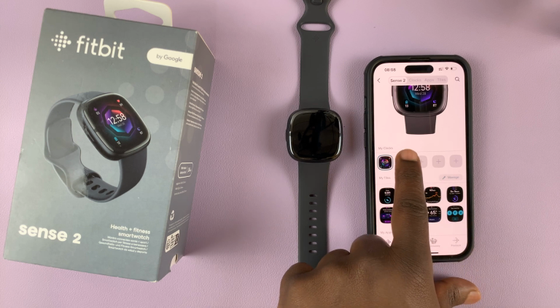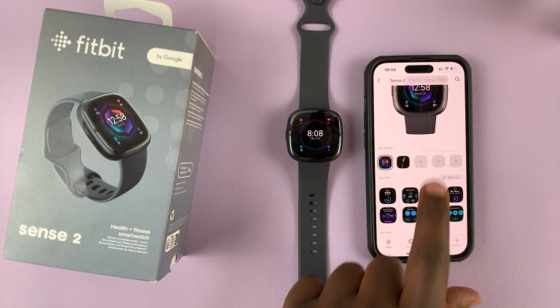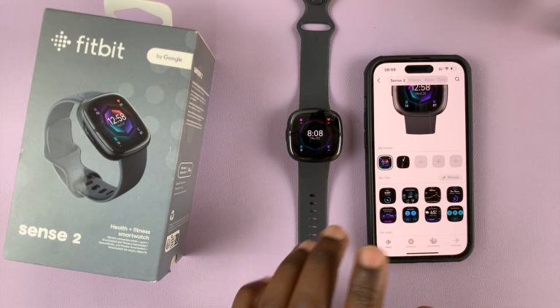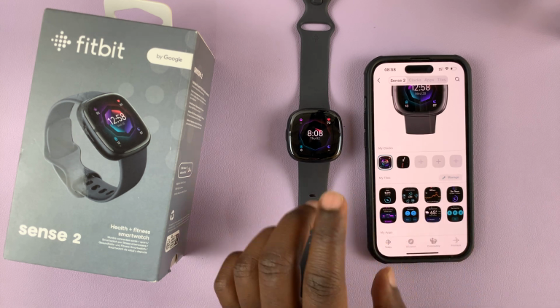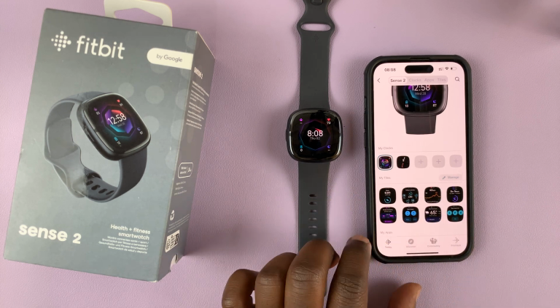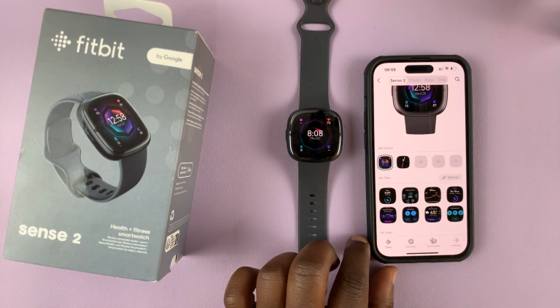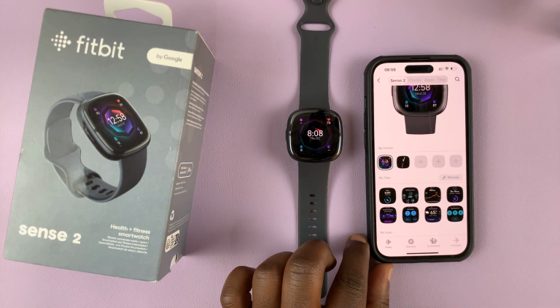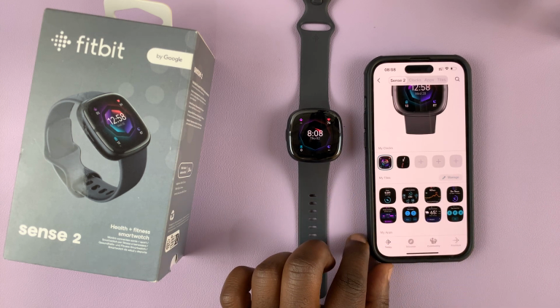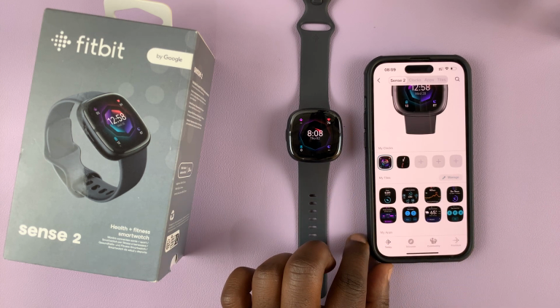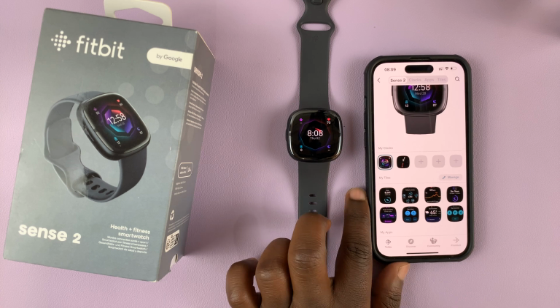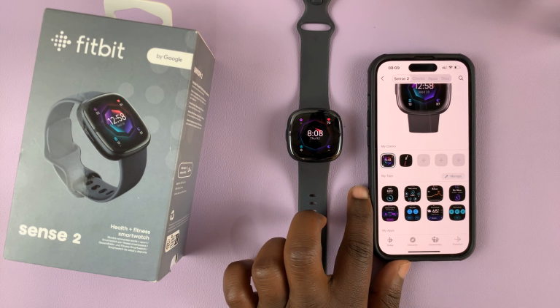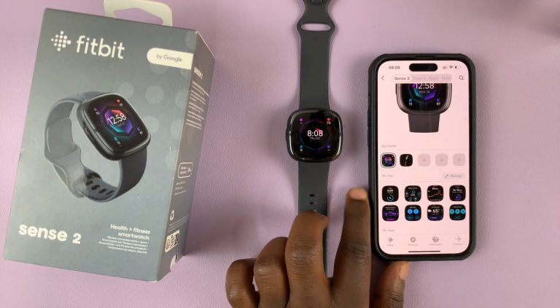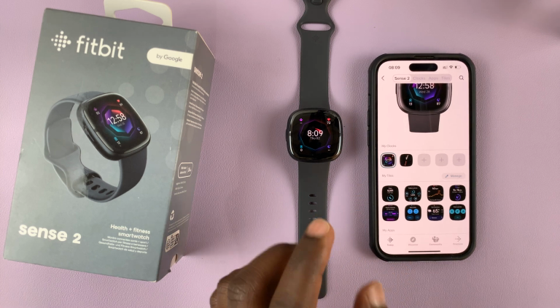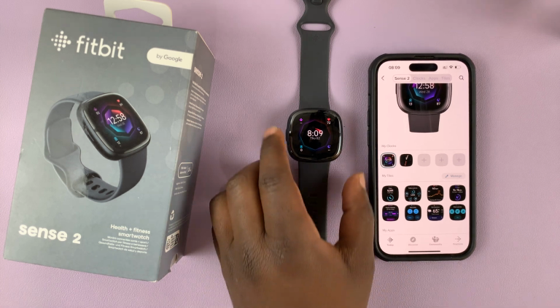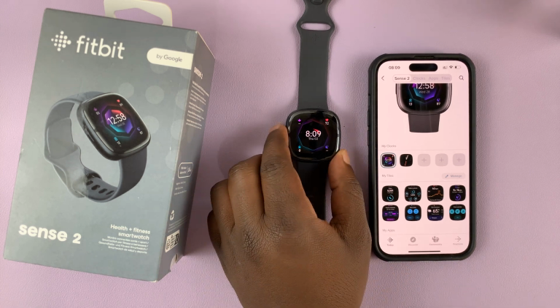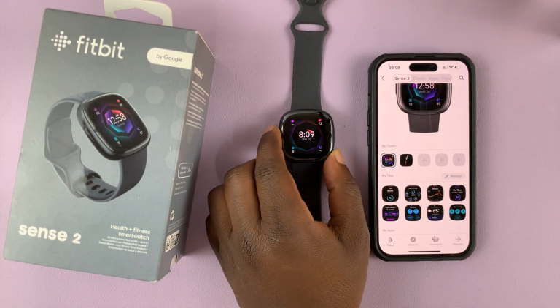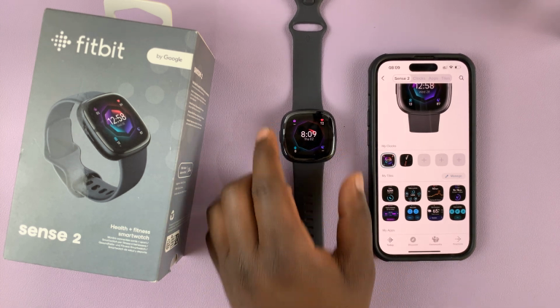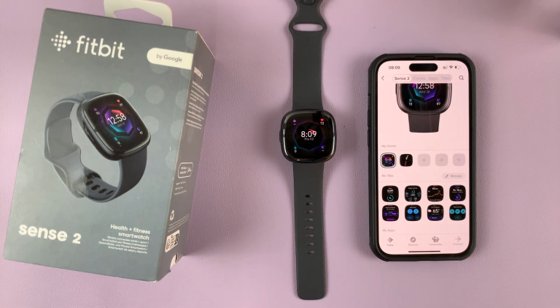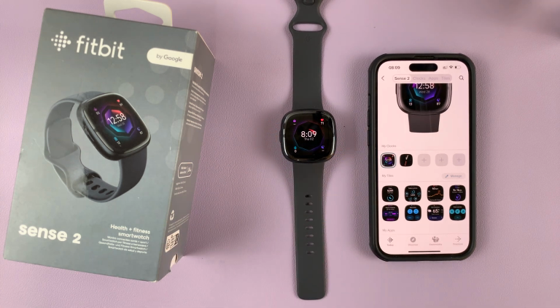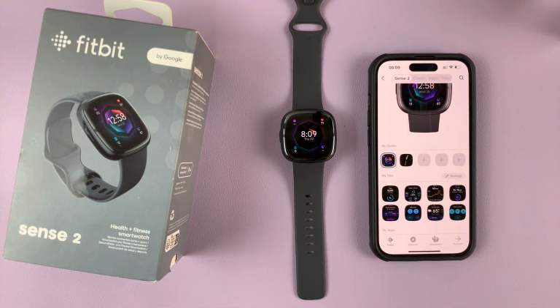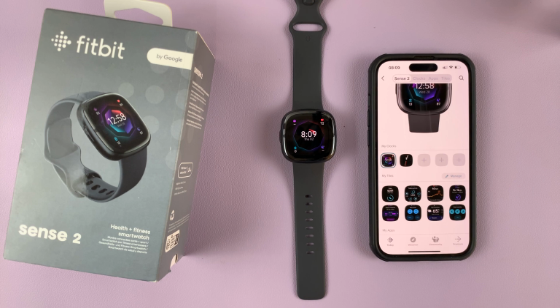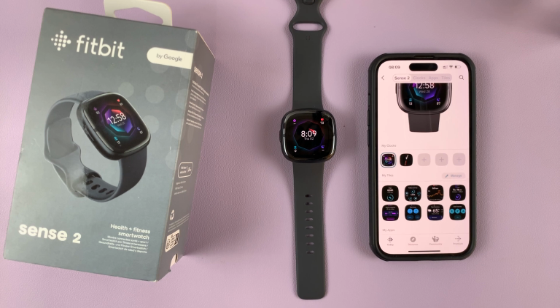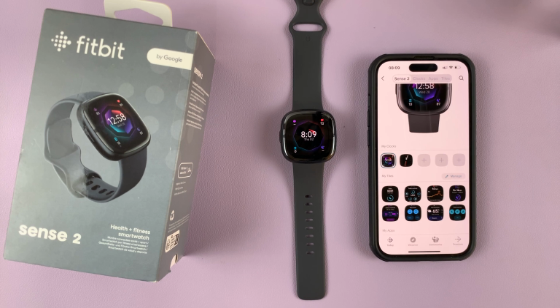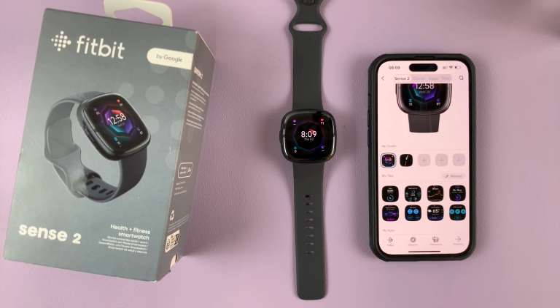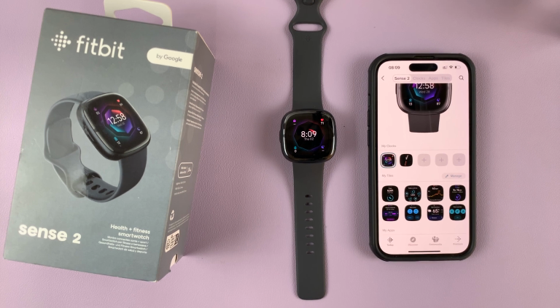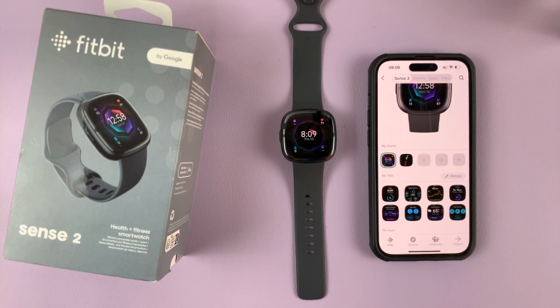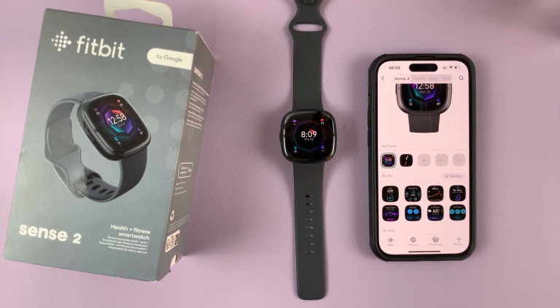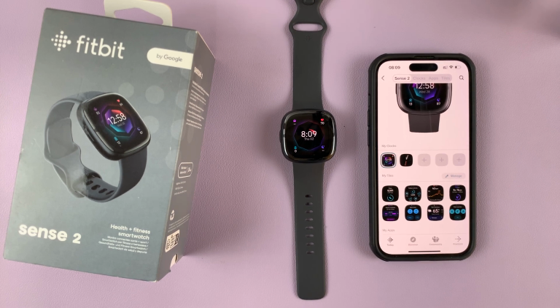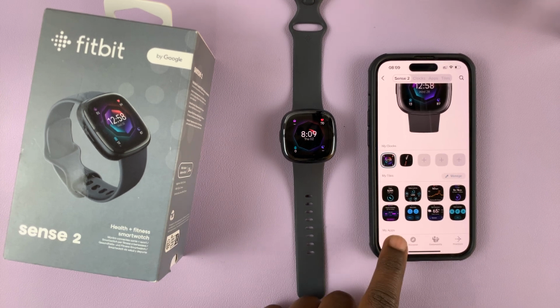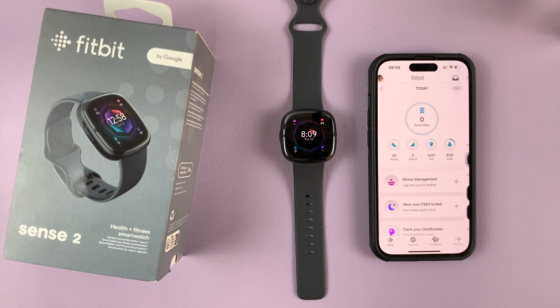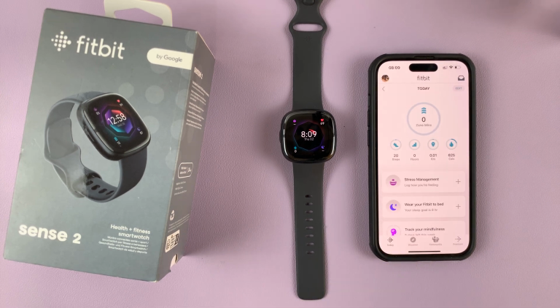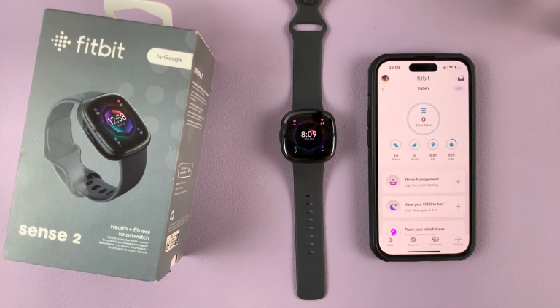You can do the same for all the clock faces you want to uninstall or delete. It's as simple as that — that's how to delete clock faces from your Fitbit Sense 2 using the Fitbit application.